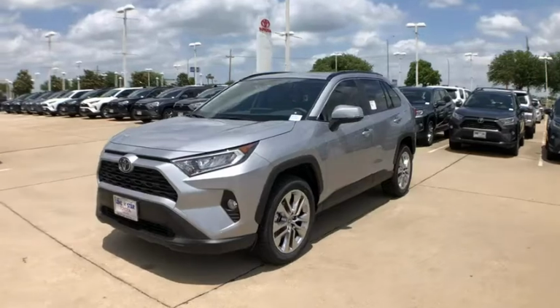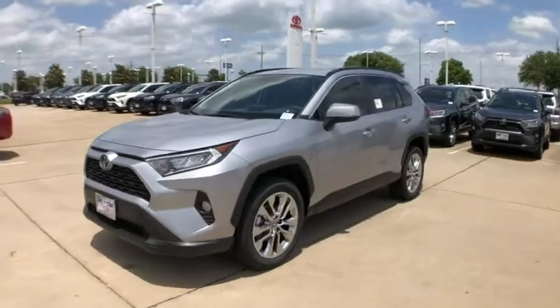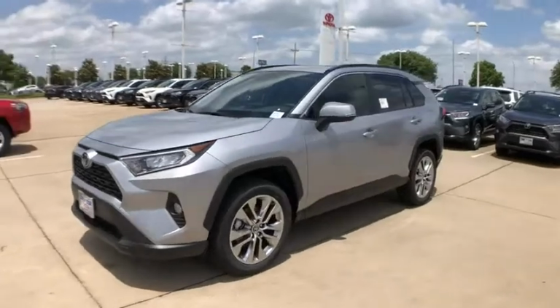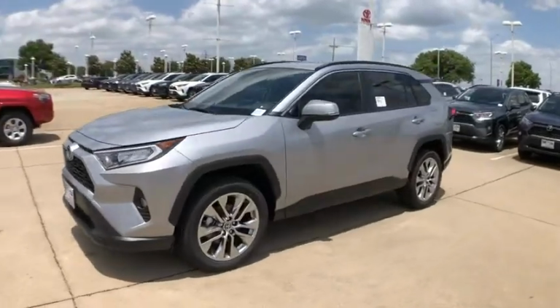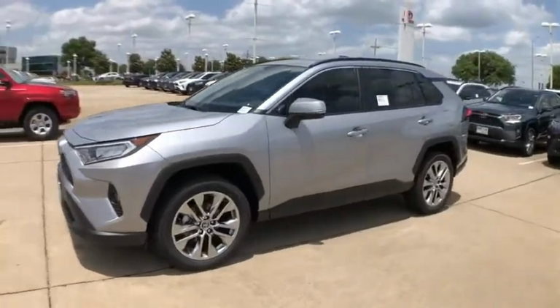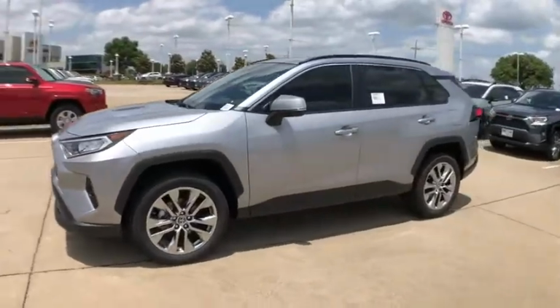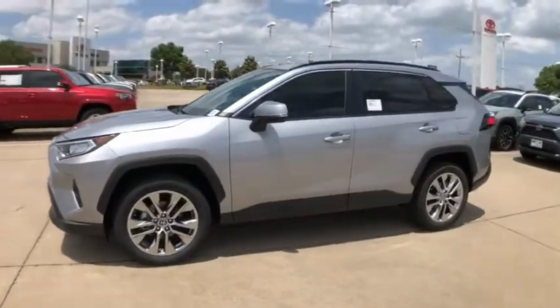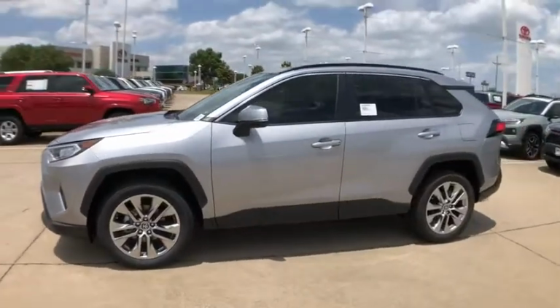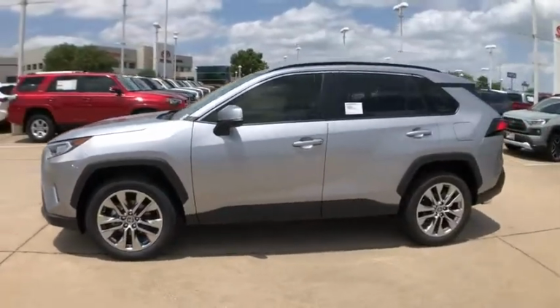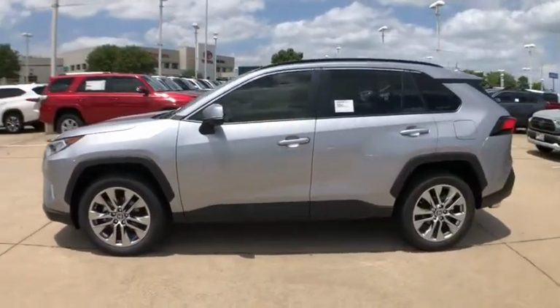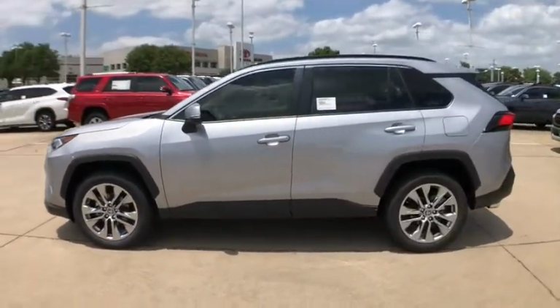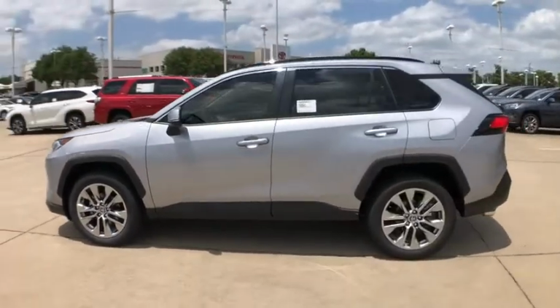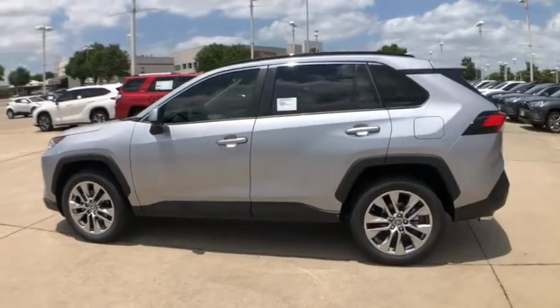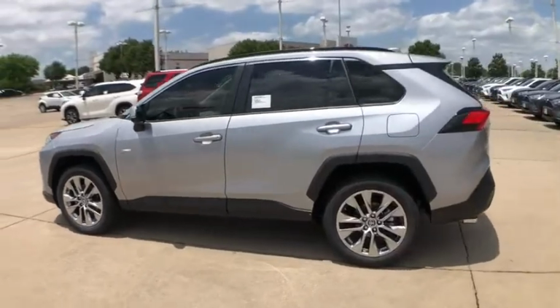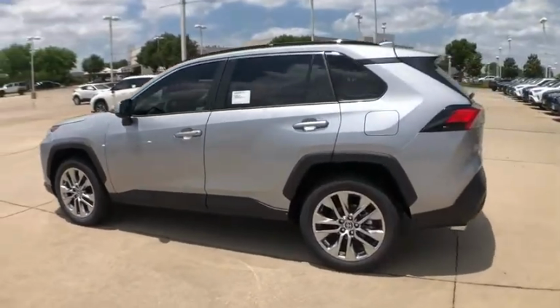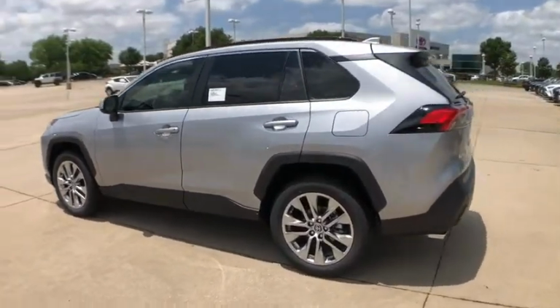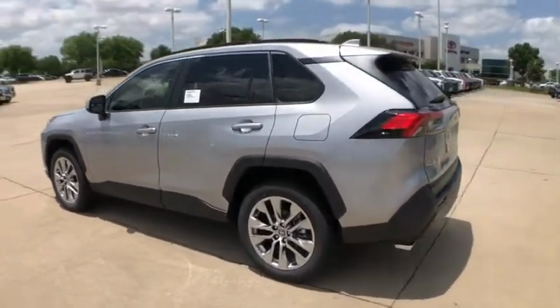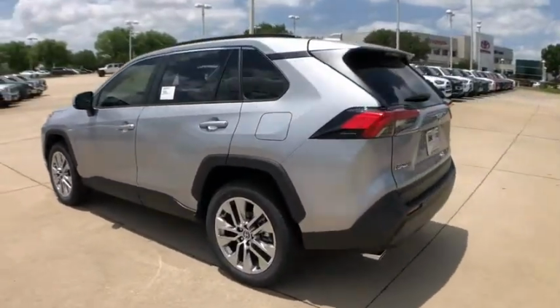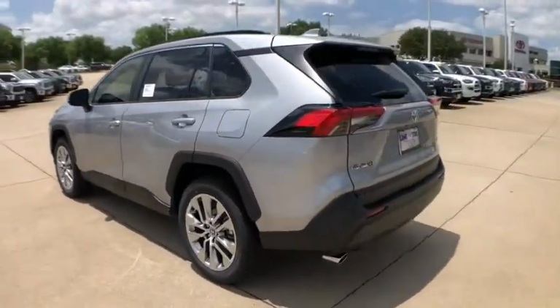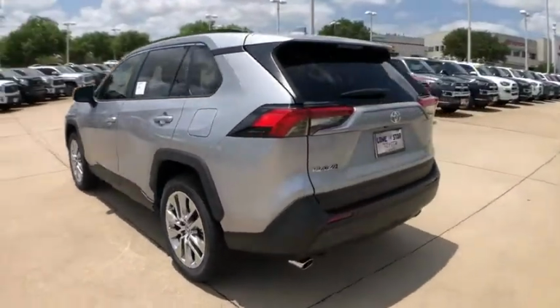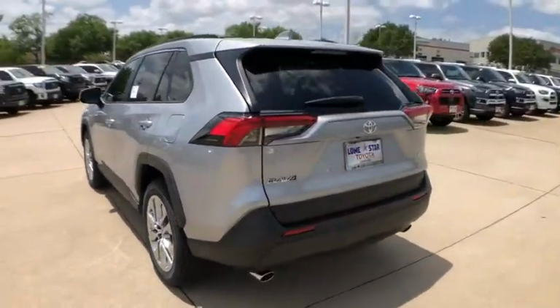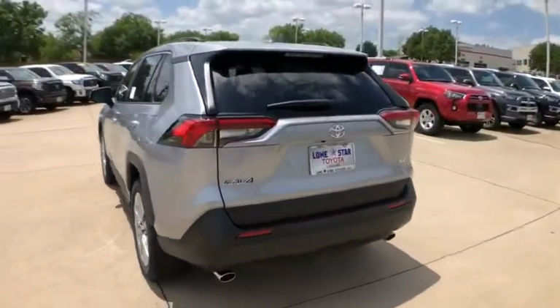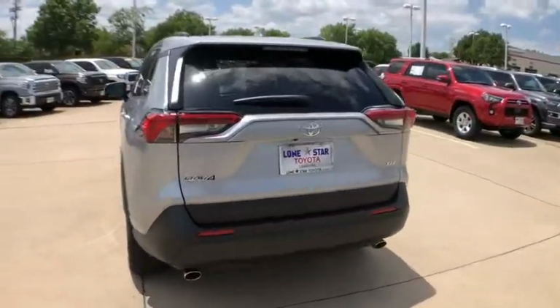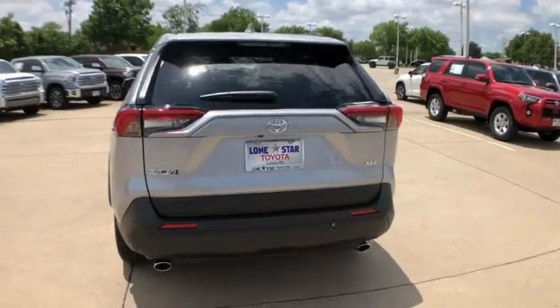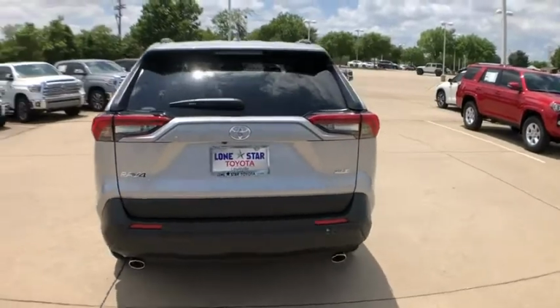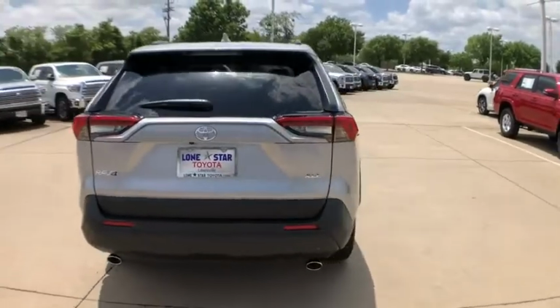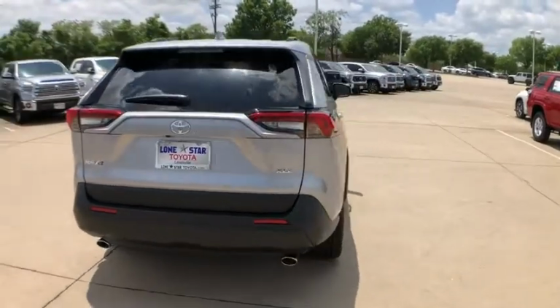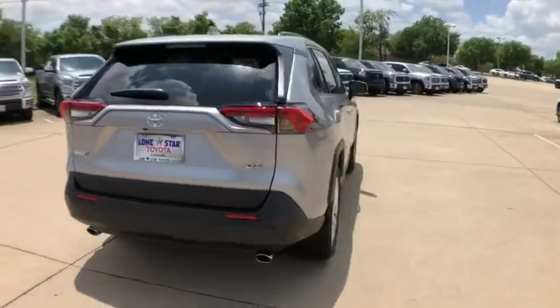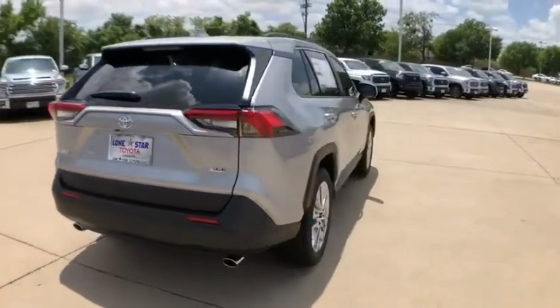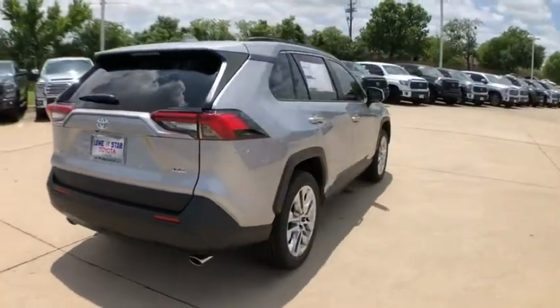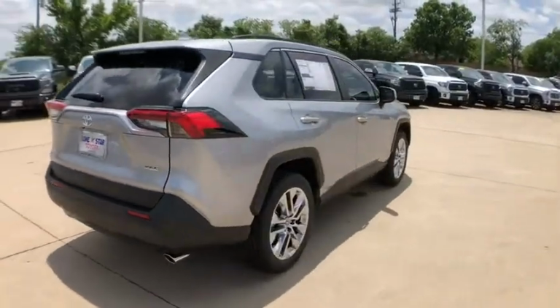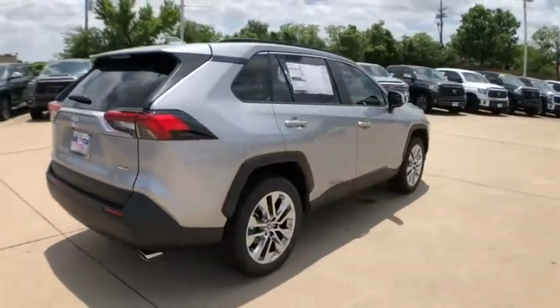Come test drive the 2020 Toyota RAV4. The RAV4 is one of the most fuel-efficient SUVs in its class. Versatile and efficient, the RAV4 mixes the comfort and drivability of a sedan with the benefits of an SUV.